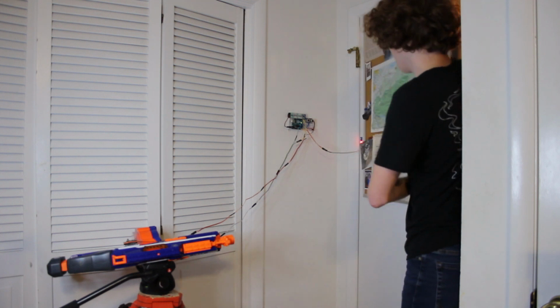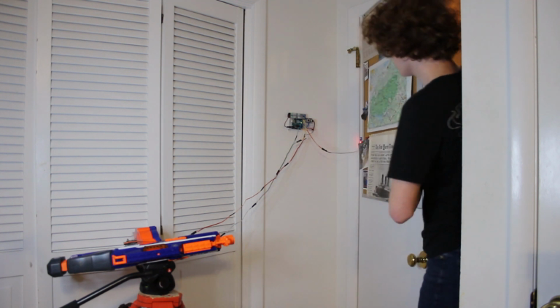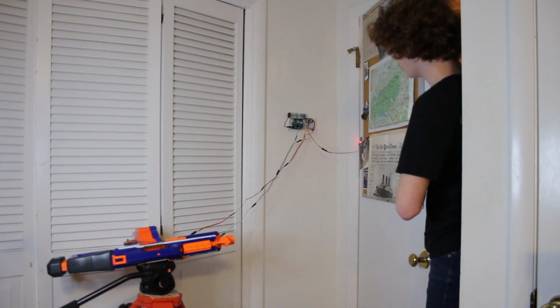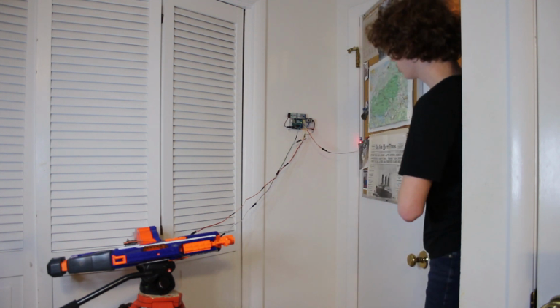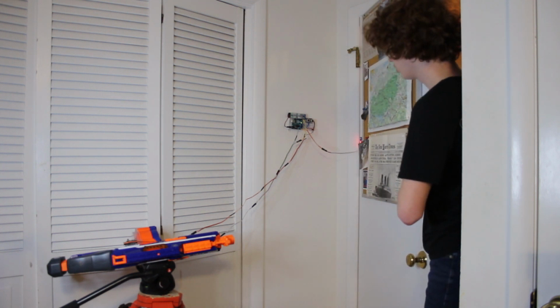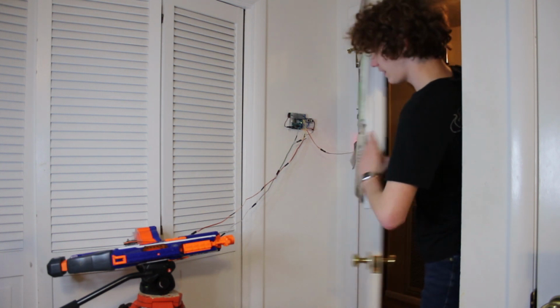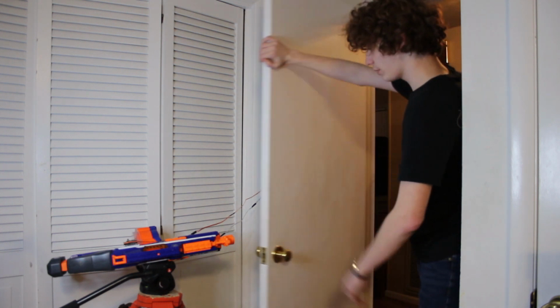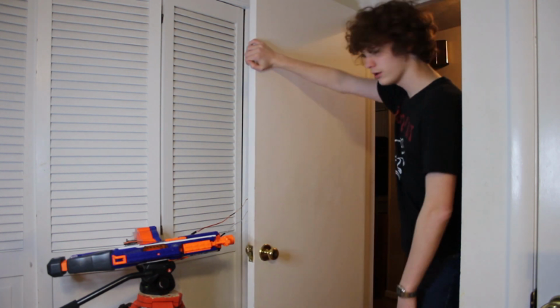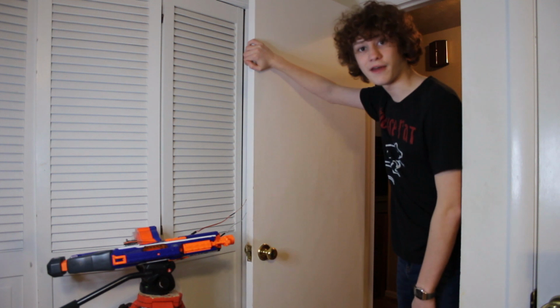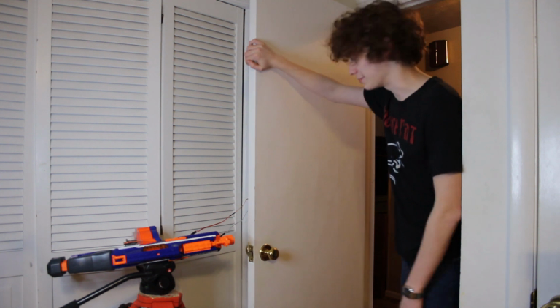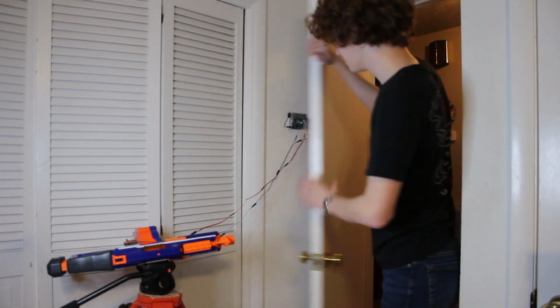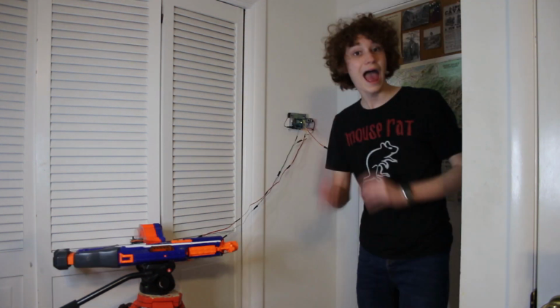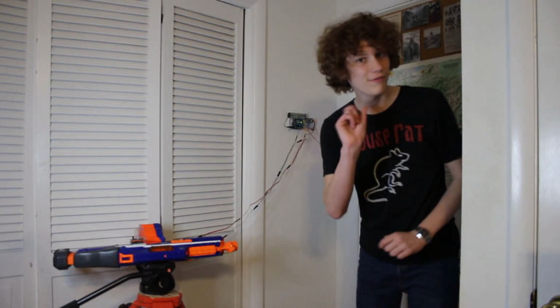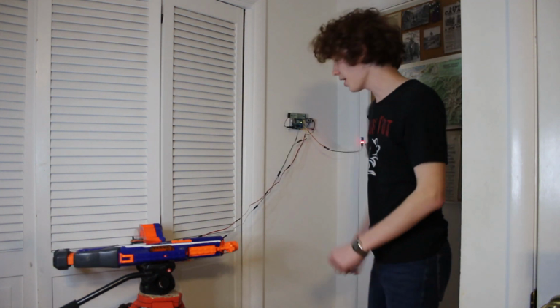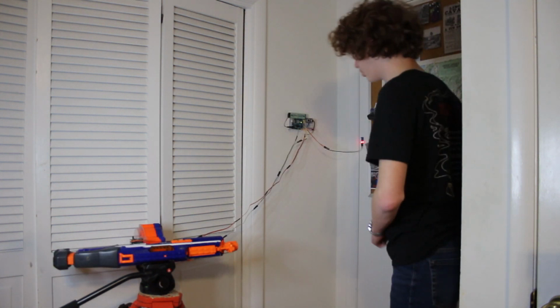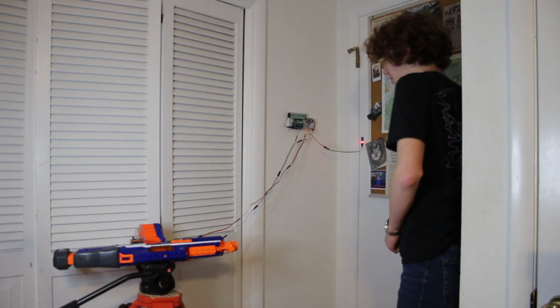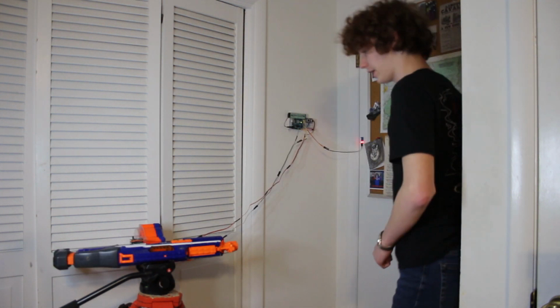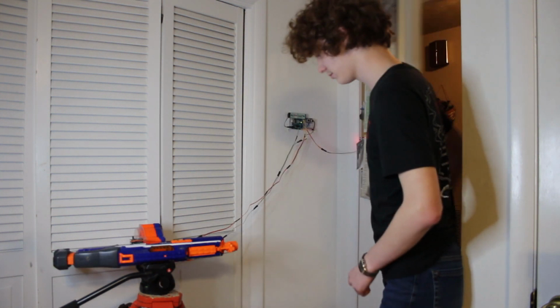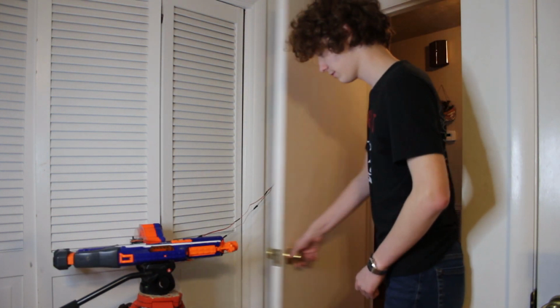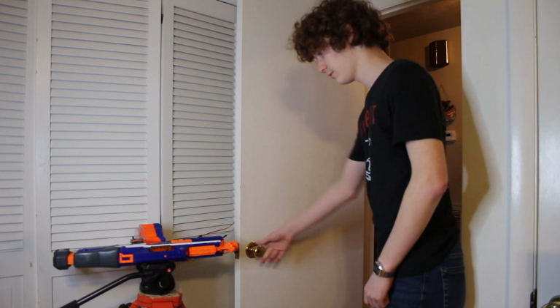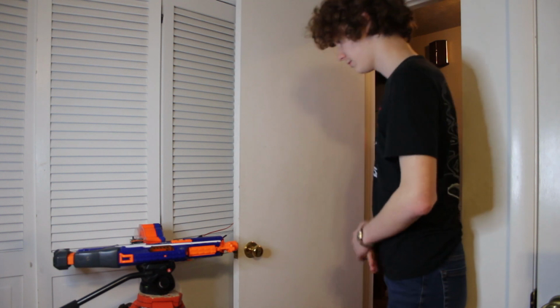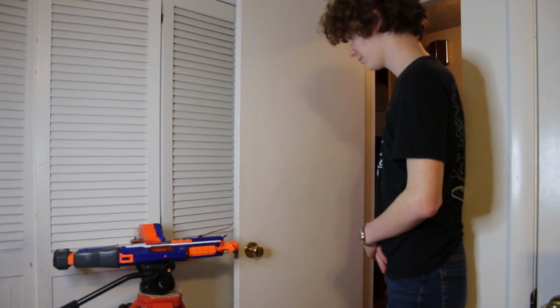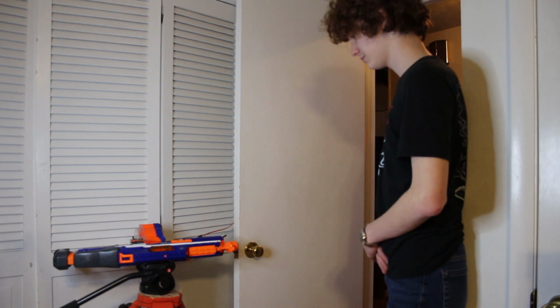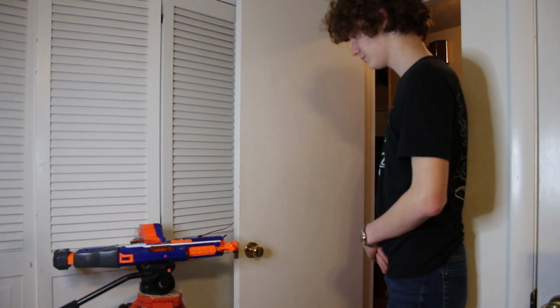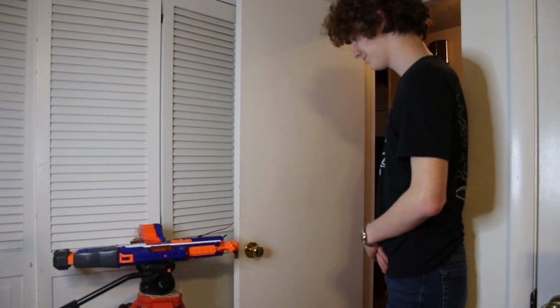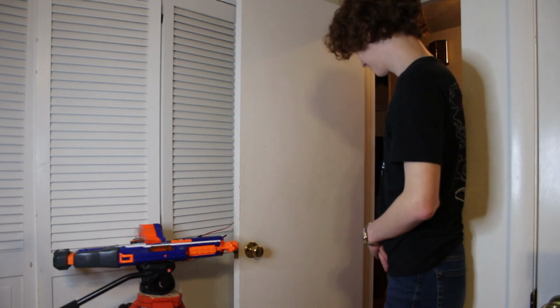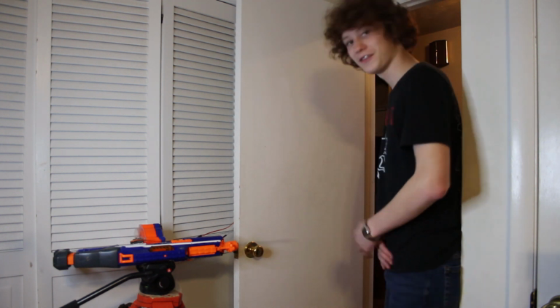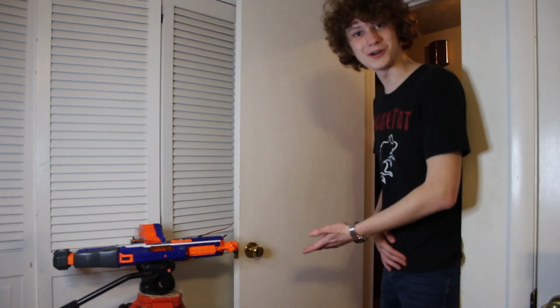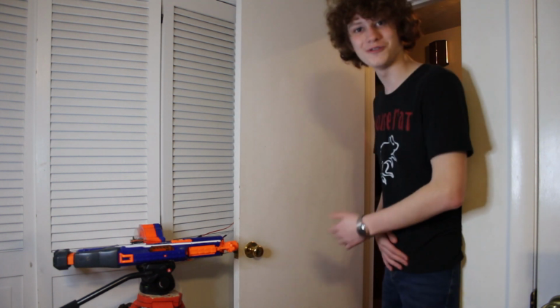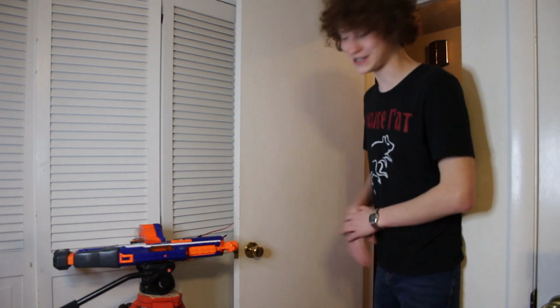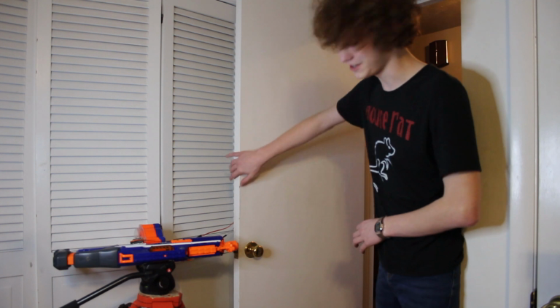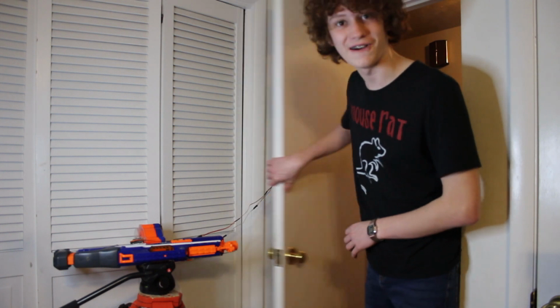If I knock on the door and then open it, nothing happens. However, if I open the door without knocking, the servos move causing the gun to fire.